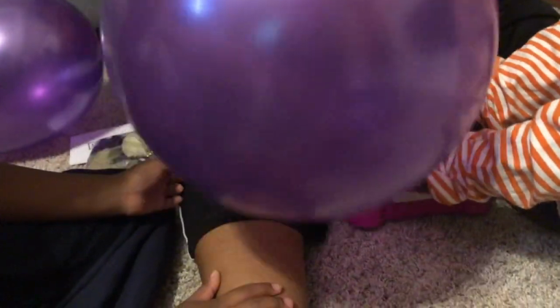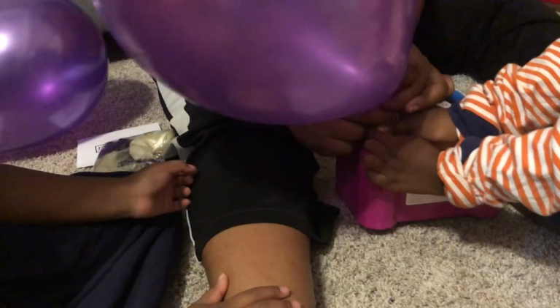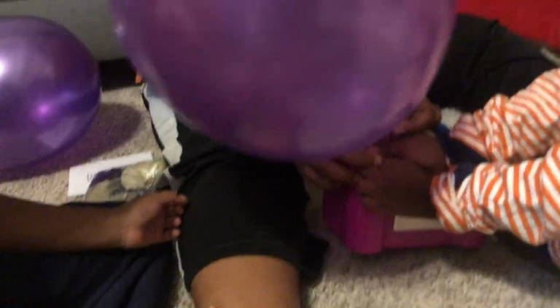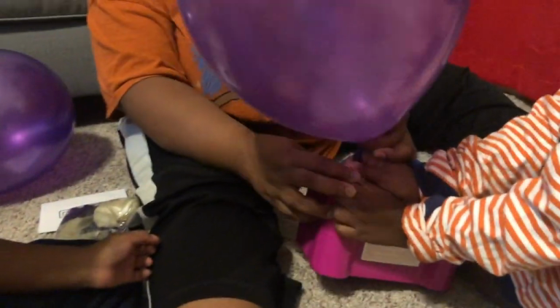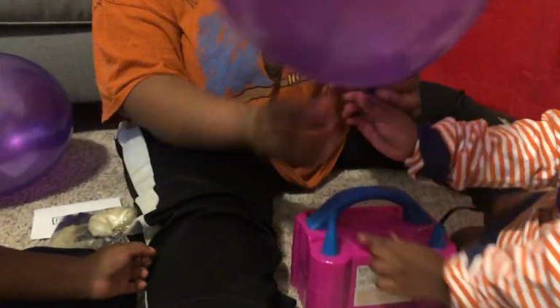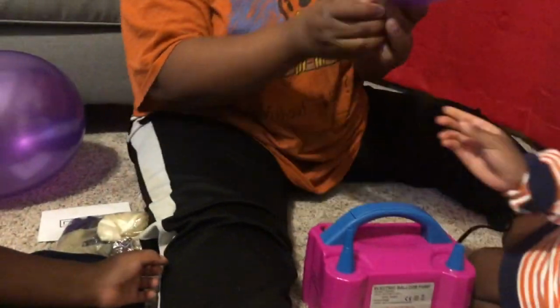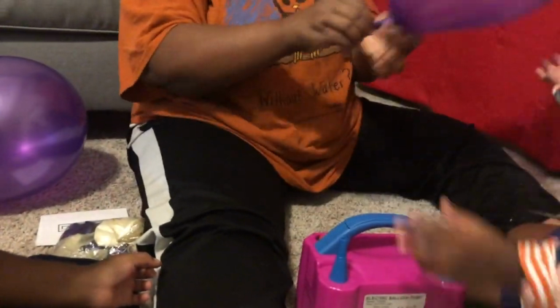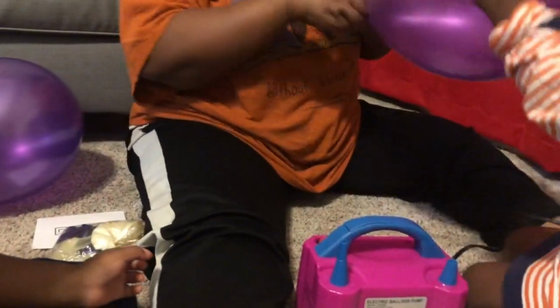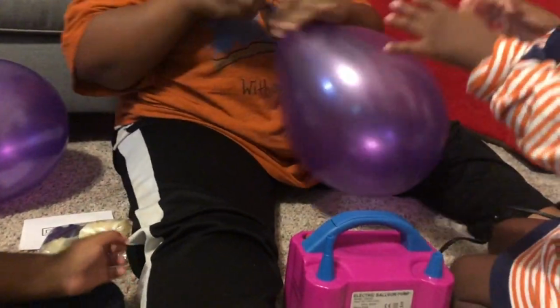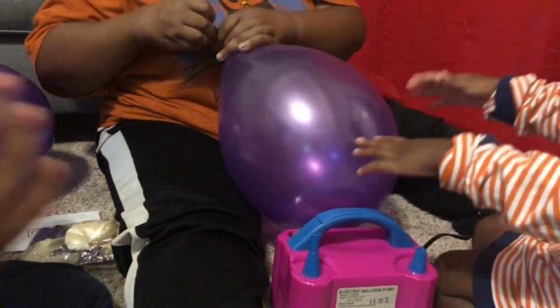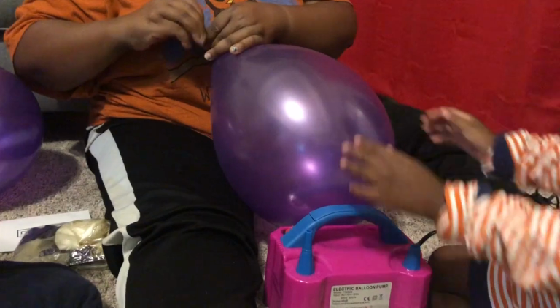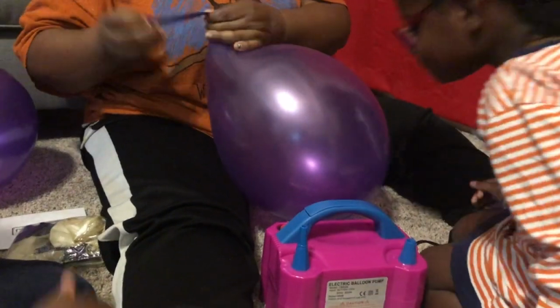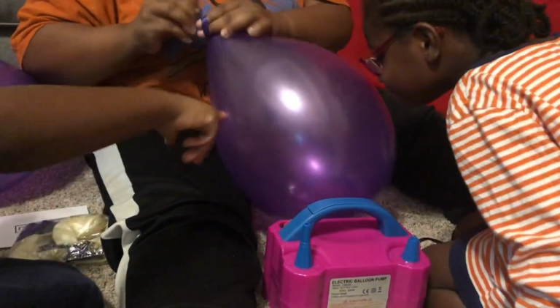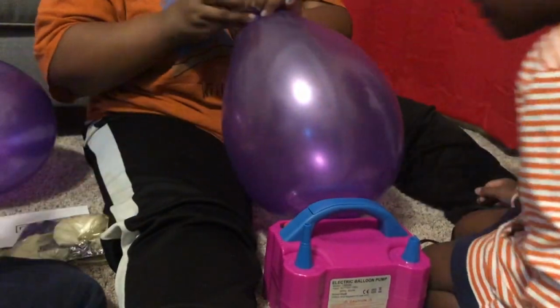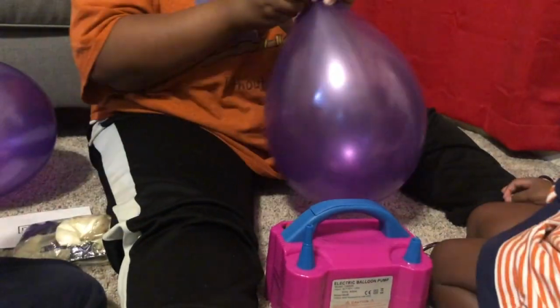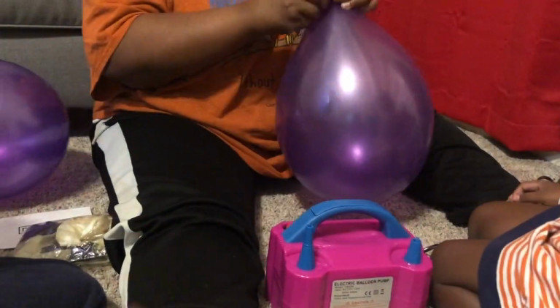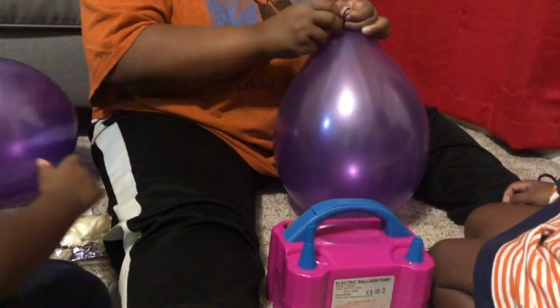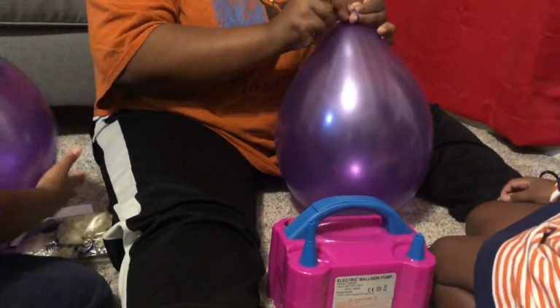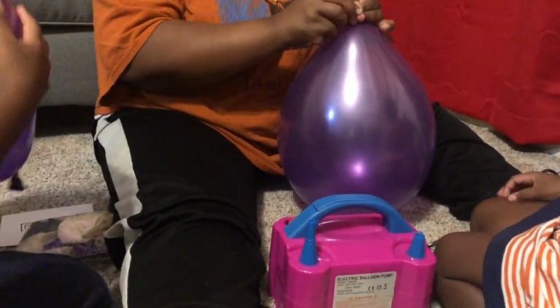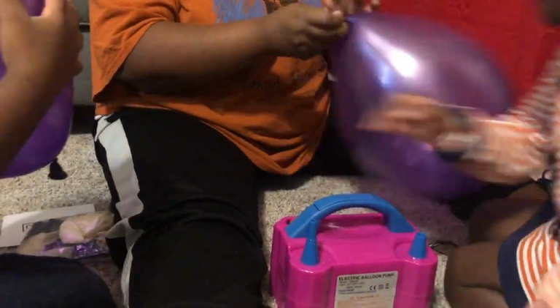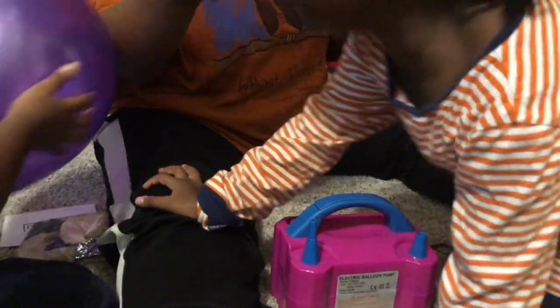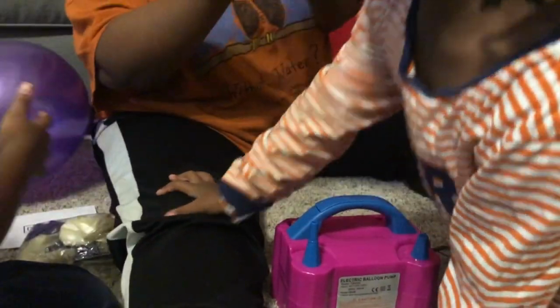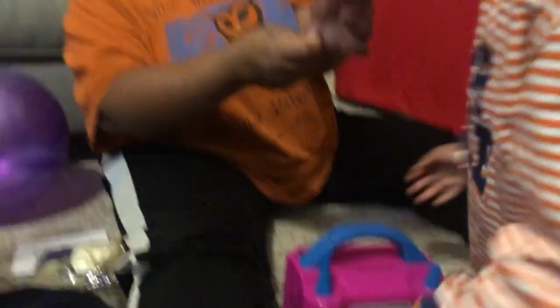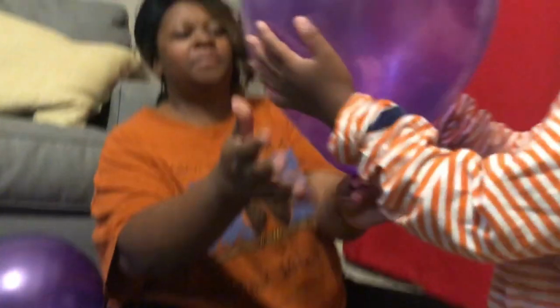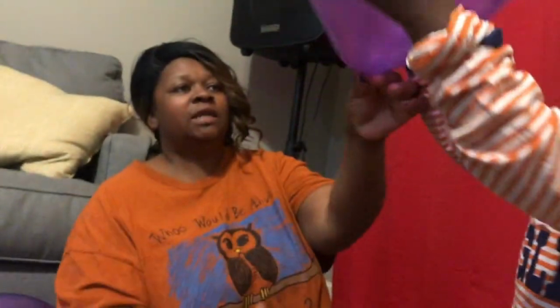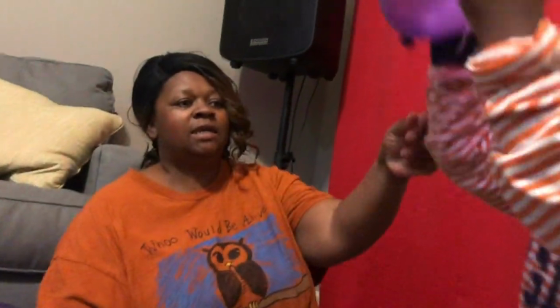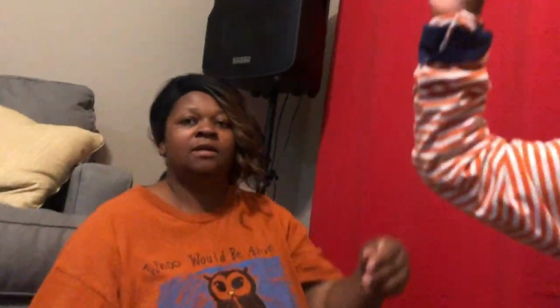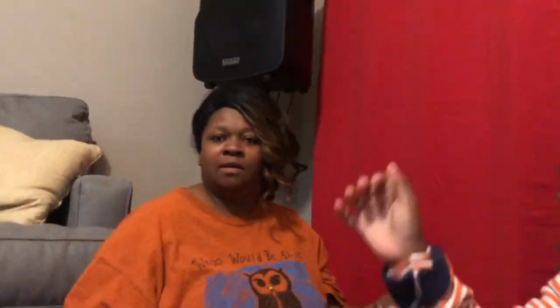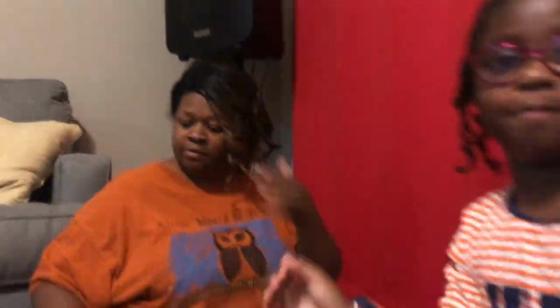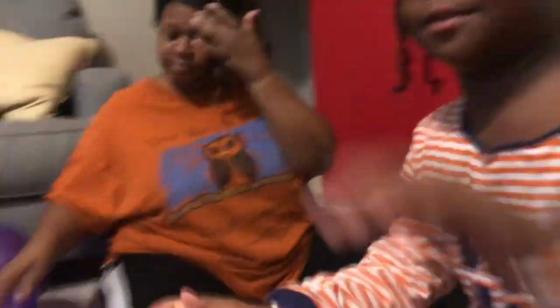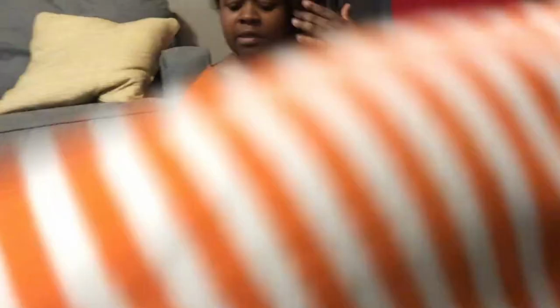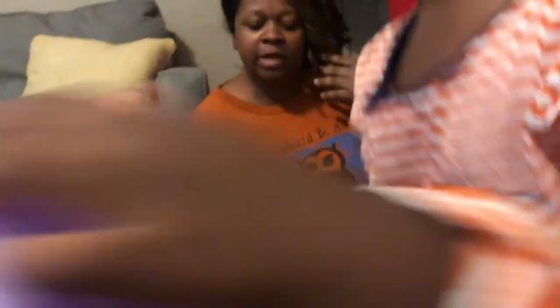We're going to do them in all different sizes. Whoa, that's your balloon! And here's the purple balloon again.